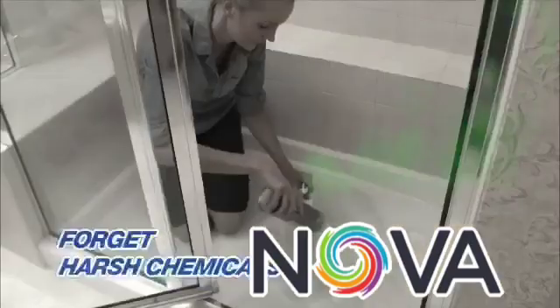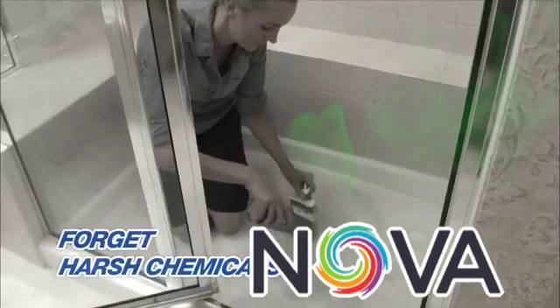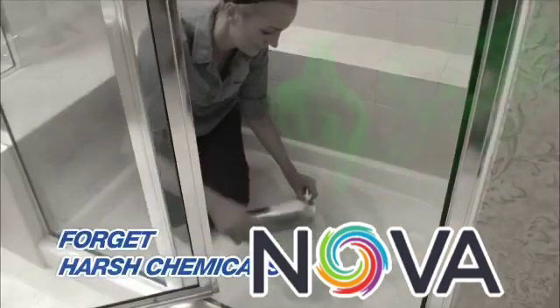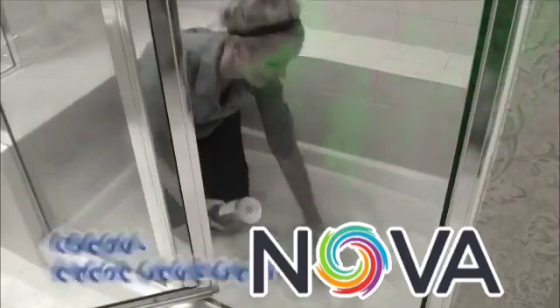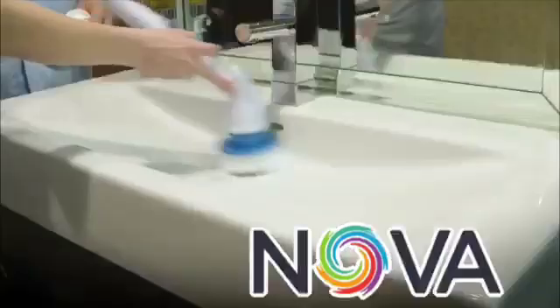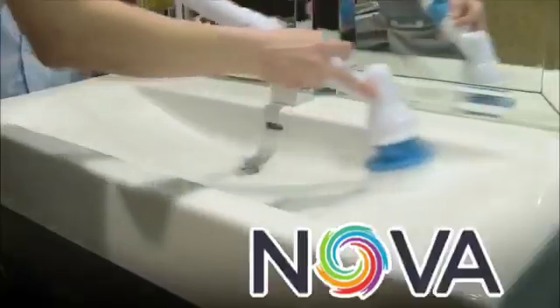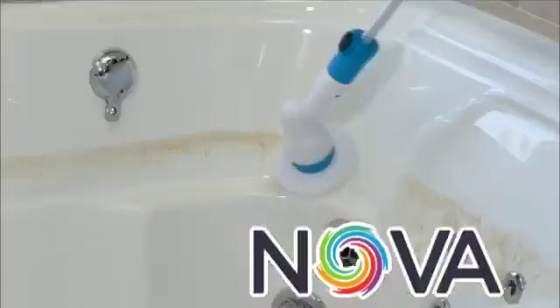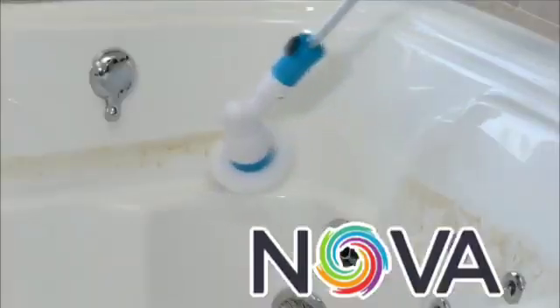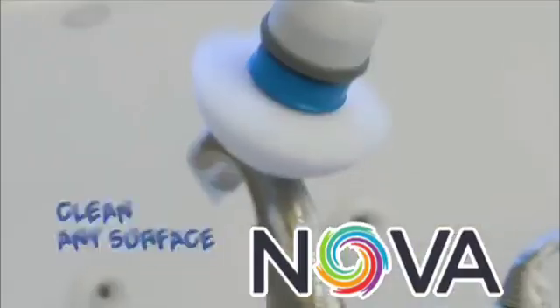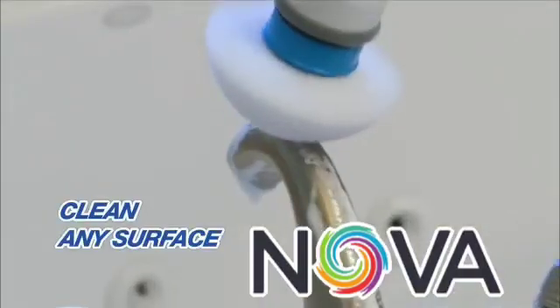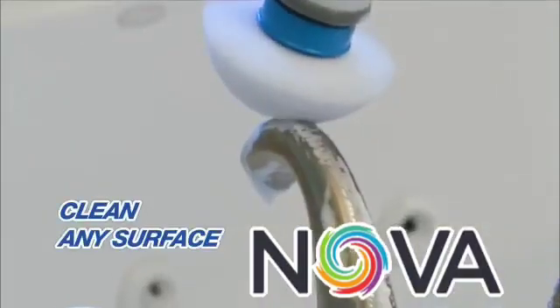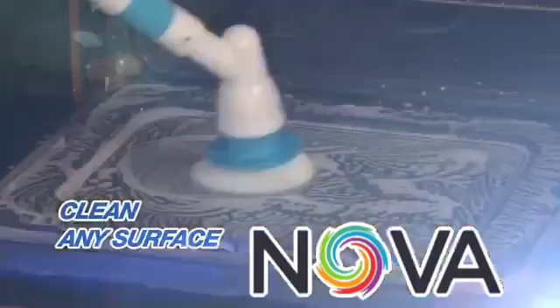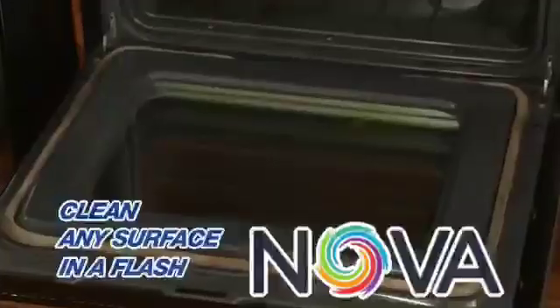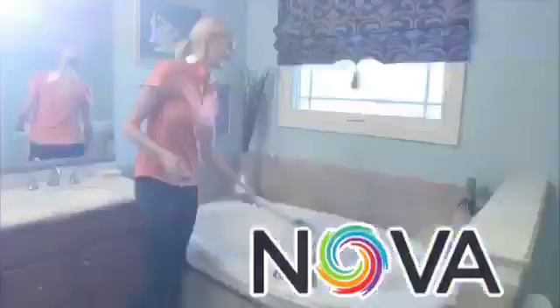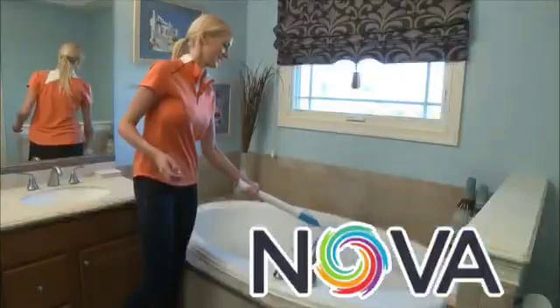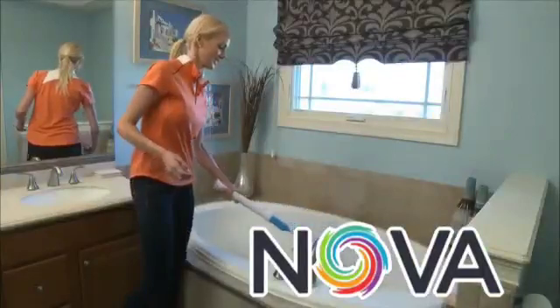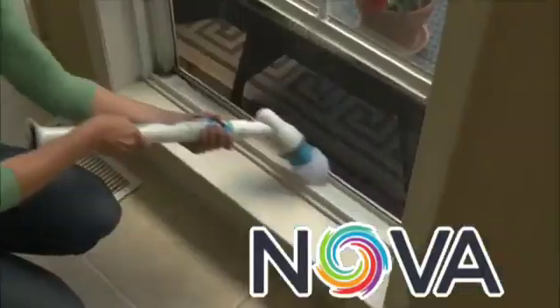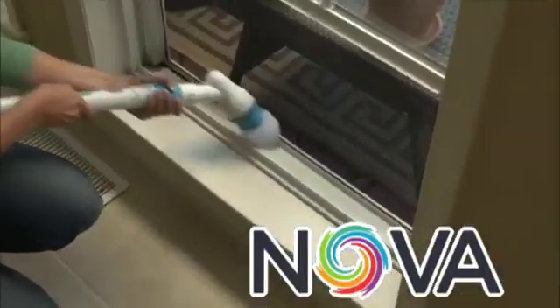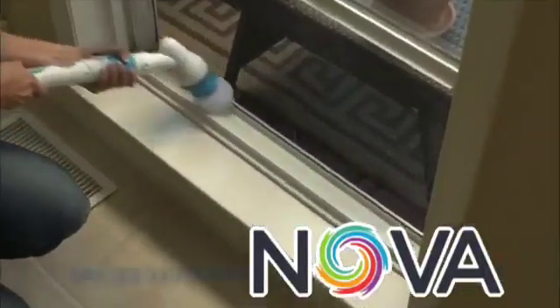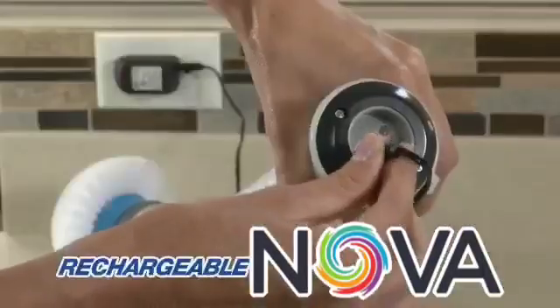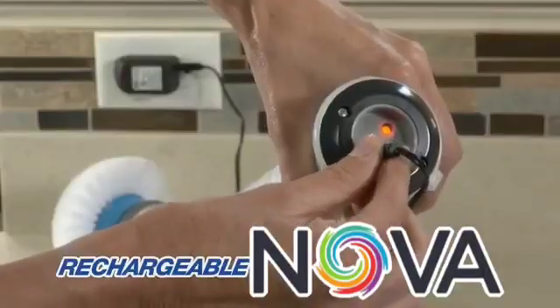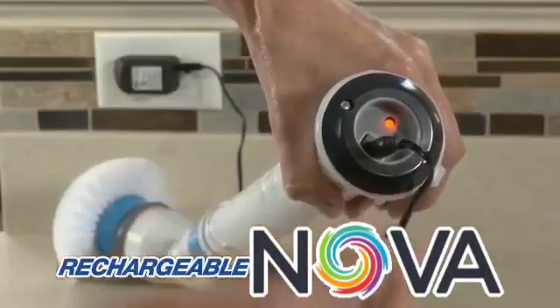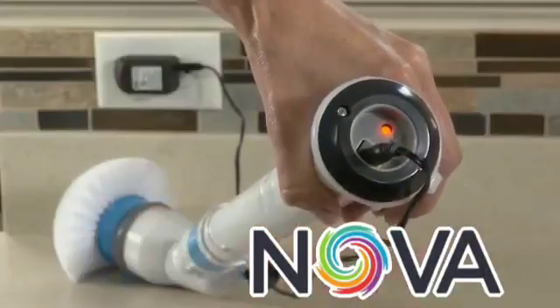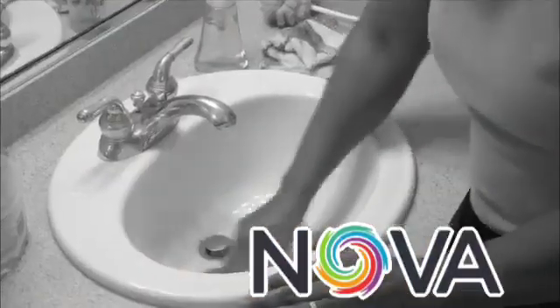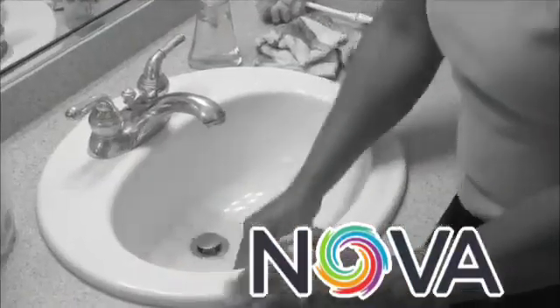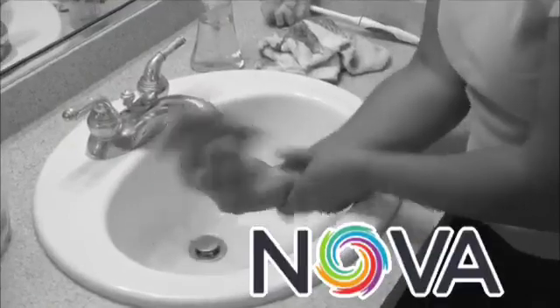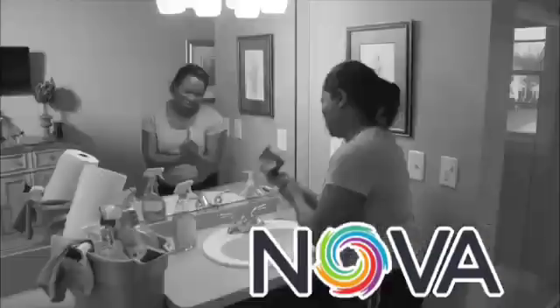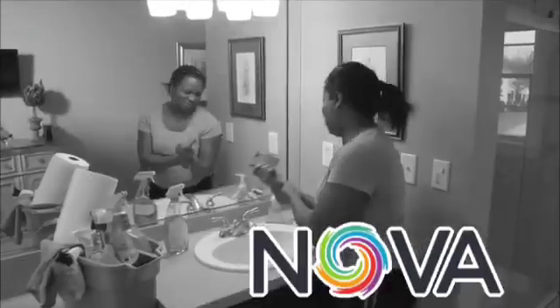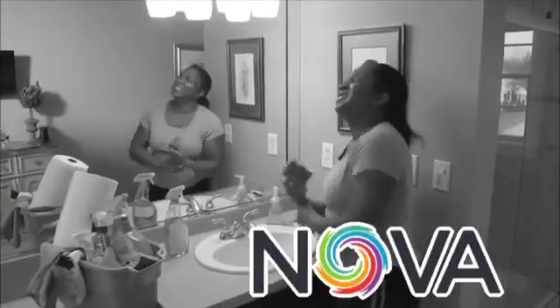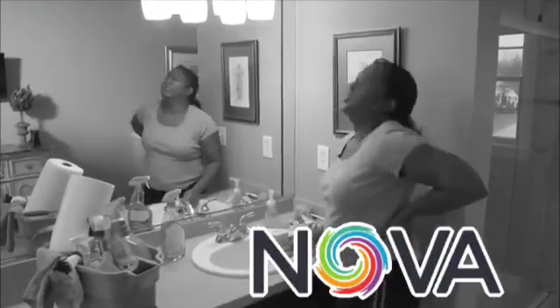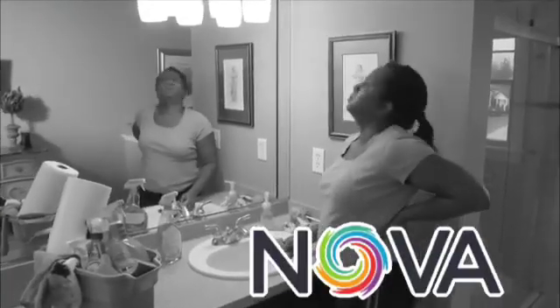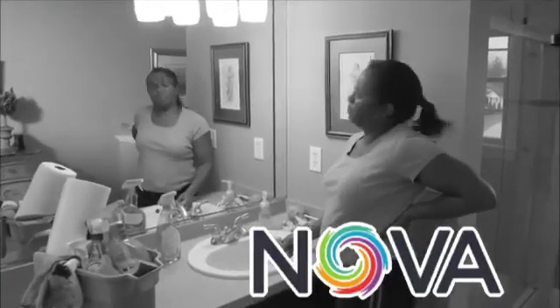So forget harsh chemicals — restore the shine and luster of any surface in a flash. You'll never need batteries because it's completely rechargeable. Cleaning doesn't have to take all day; there has to be an easier way.